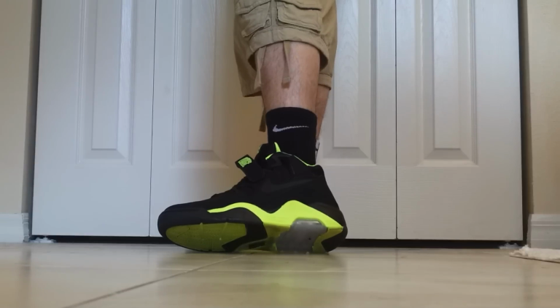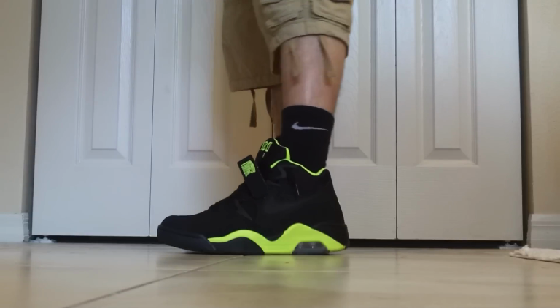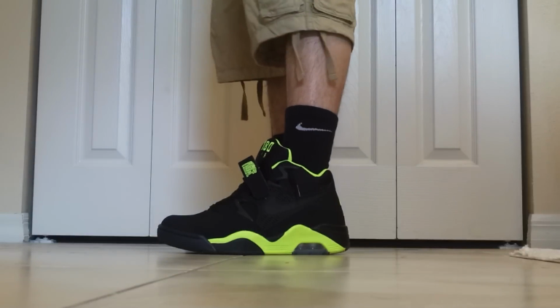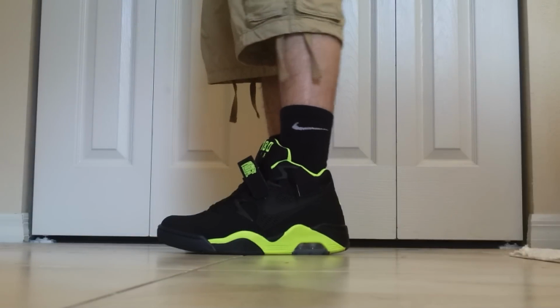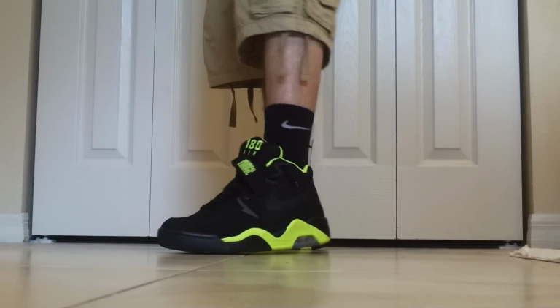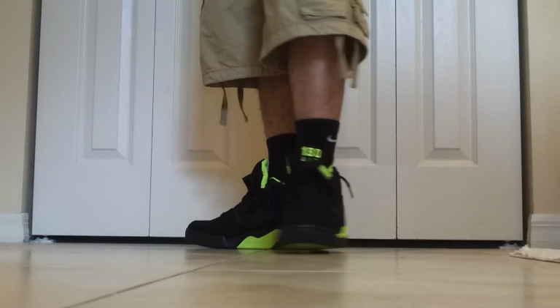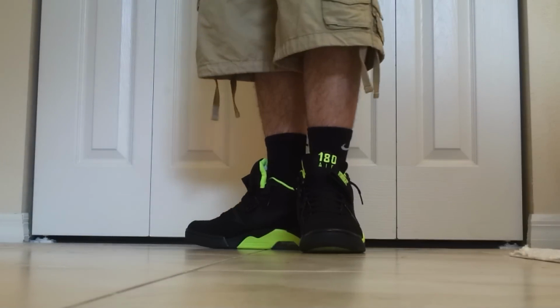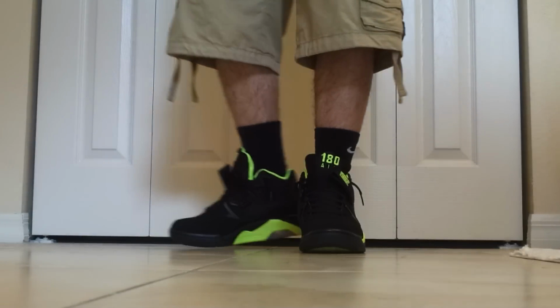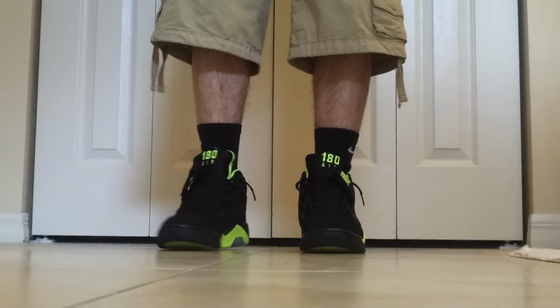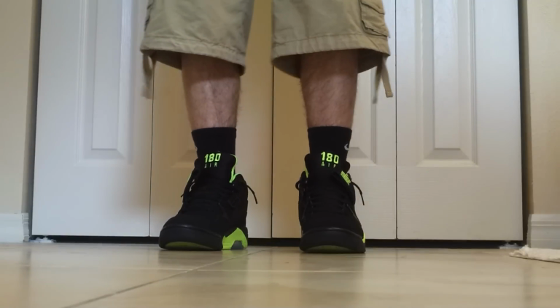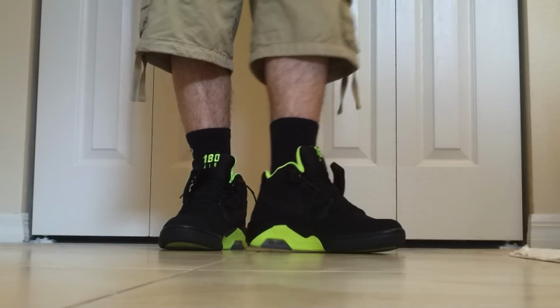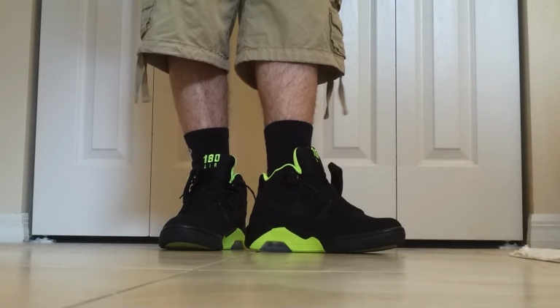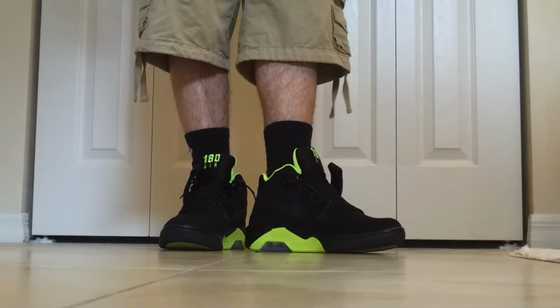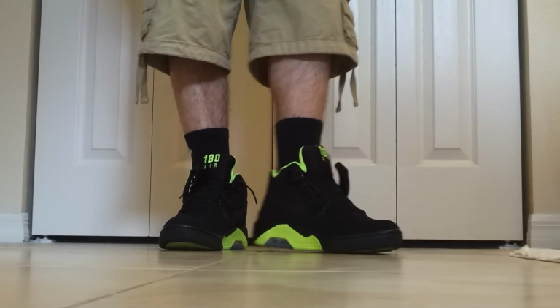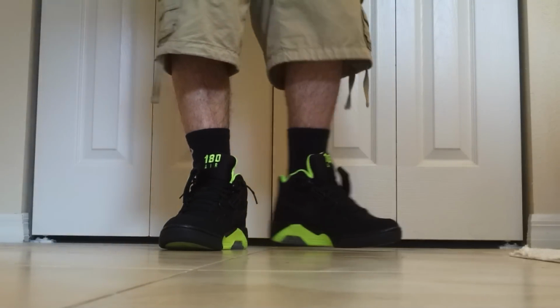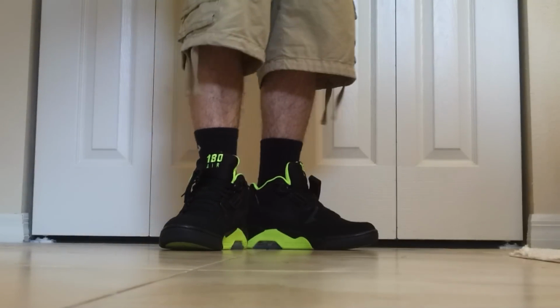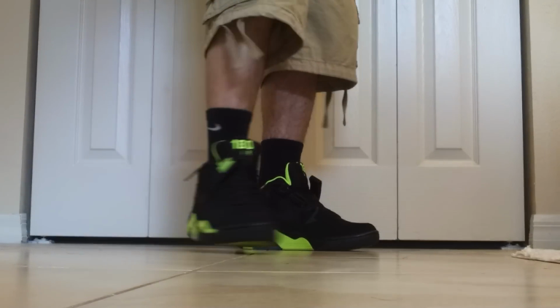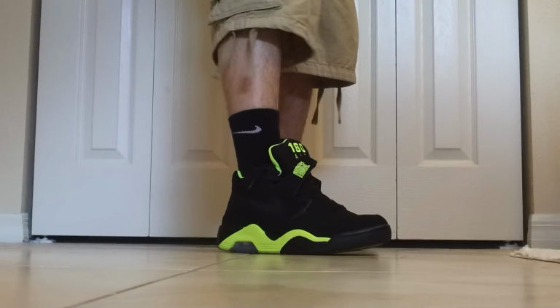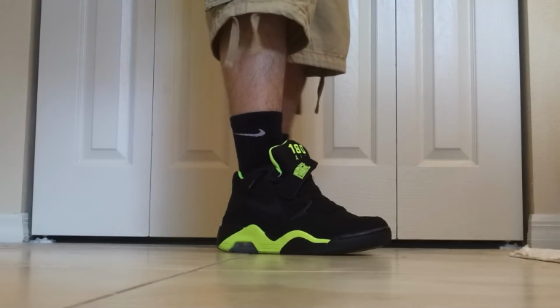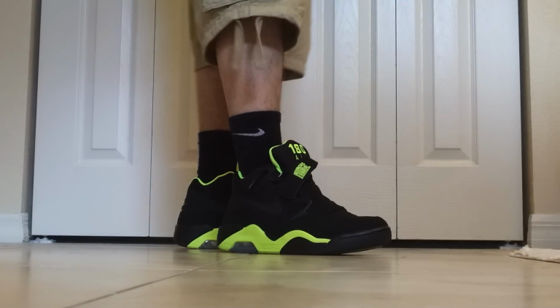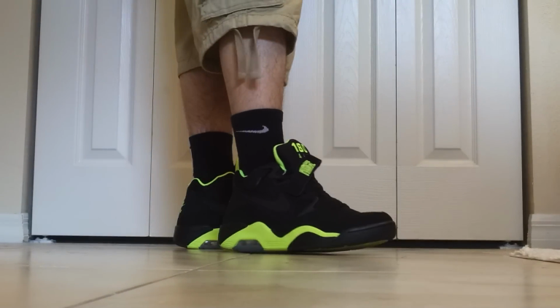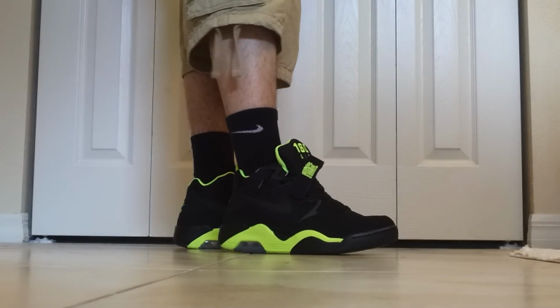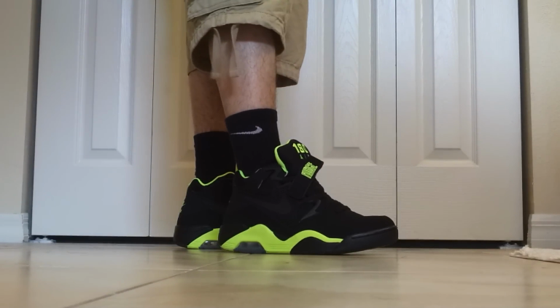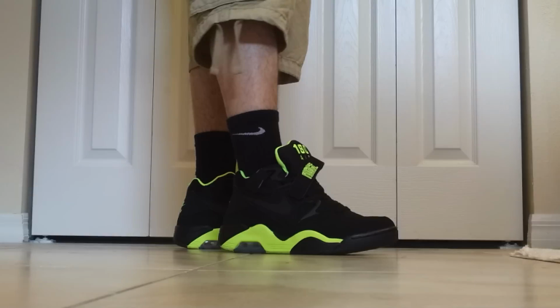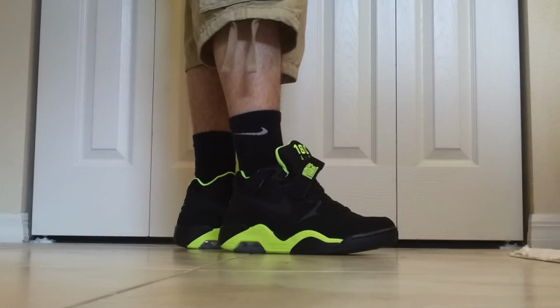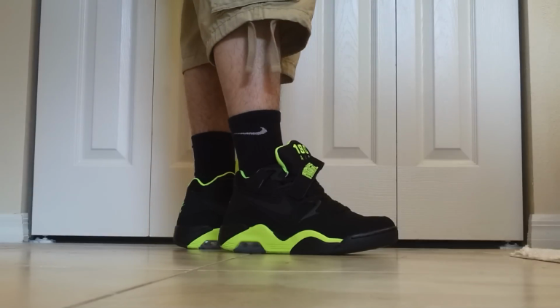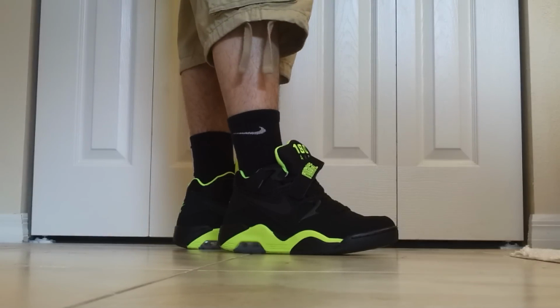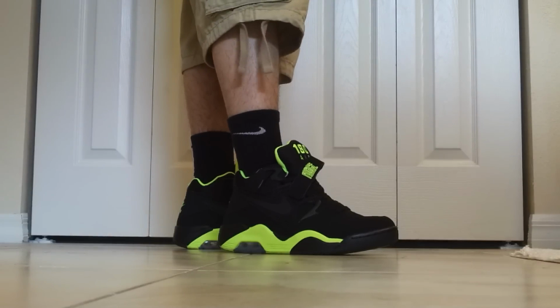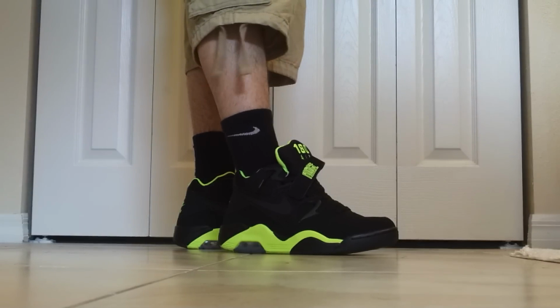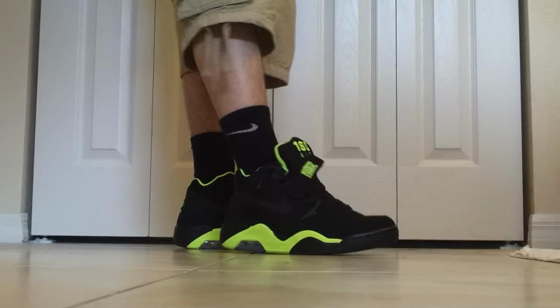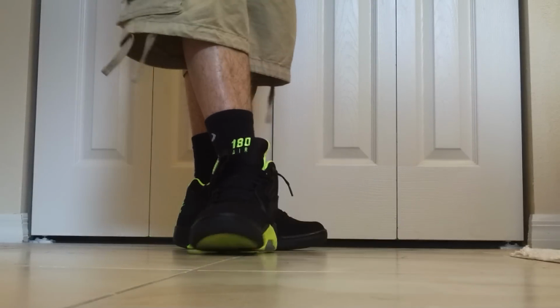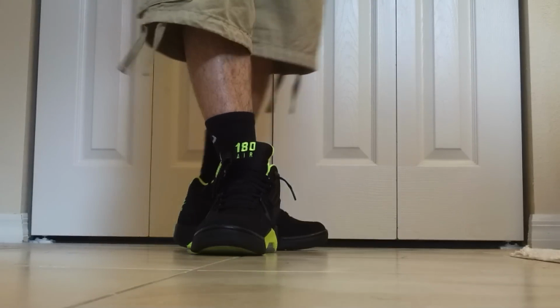This is my favorite shoe, in my opinion, that Nike's ever made — the black and volt colorway. That's one of my favorite colorways. A lot of people don't like it, but hey, I just do me. I cop what I like, but I love these.